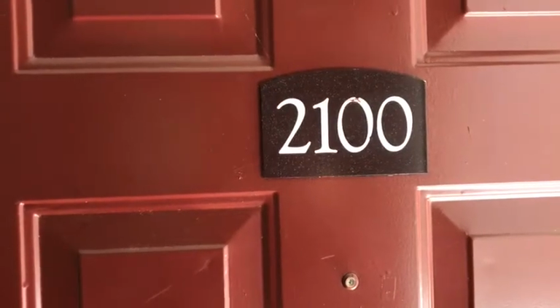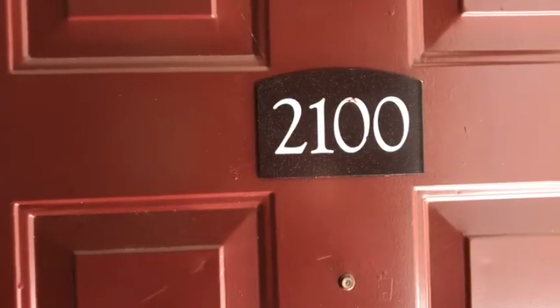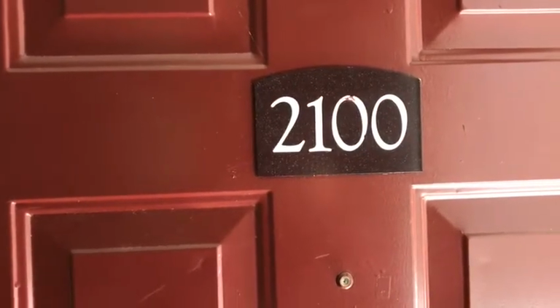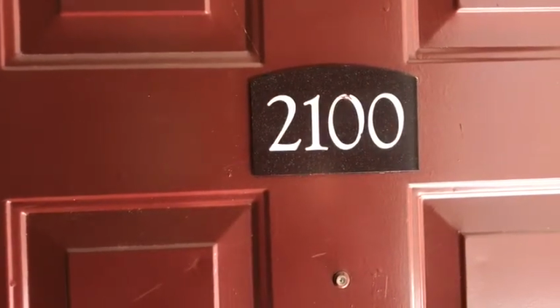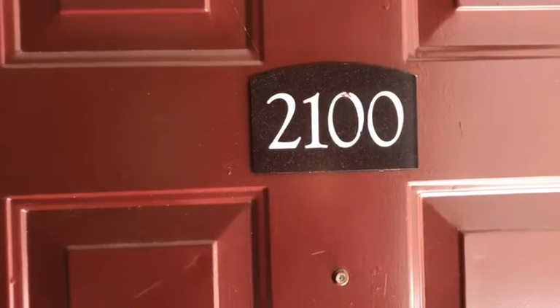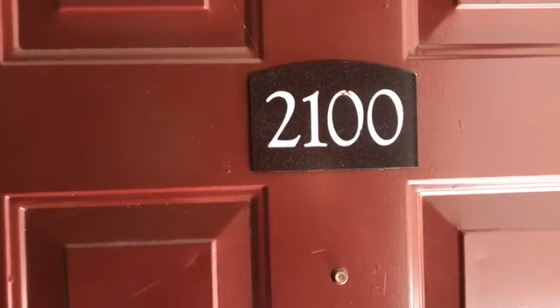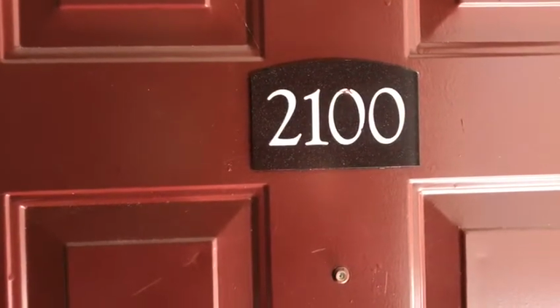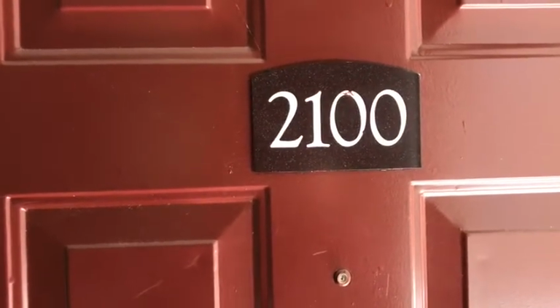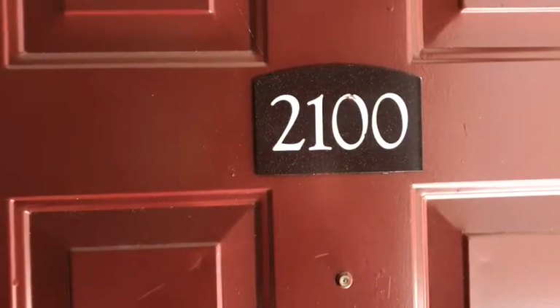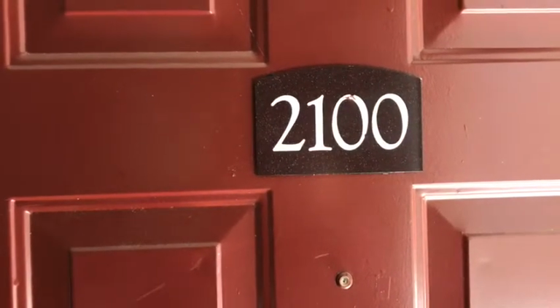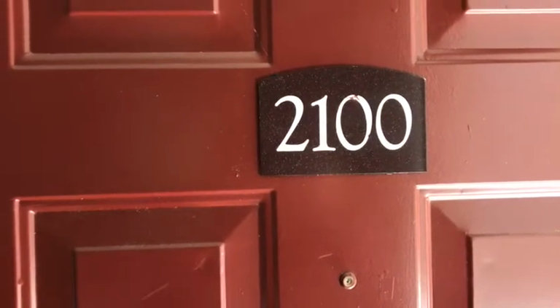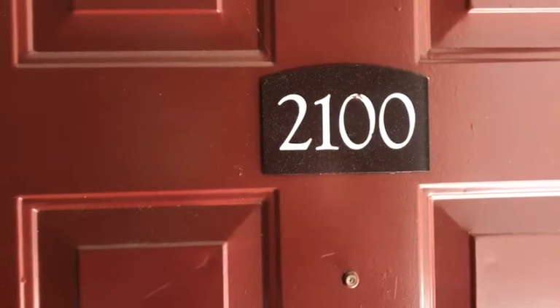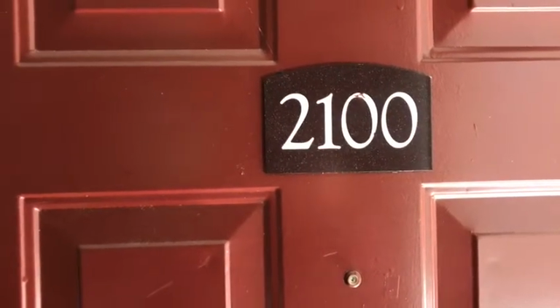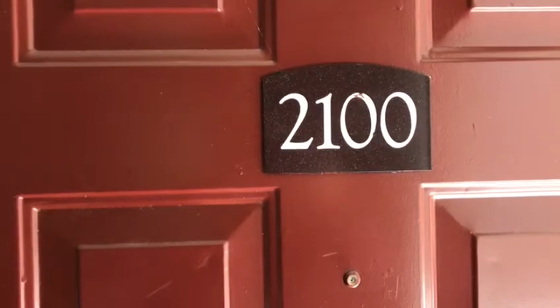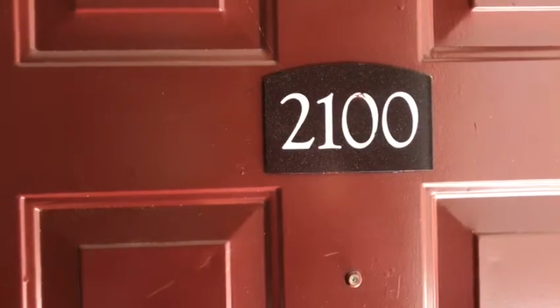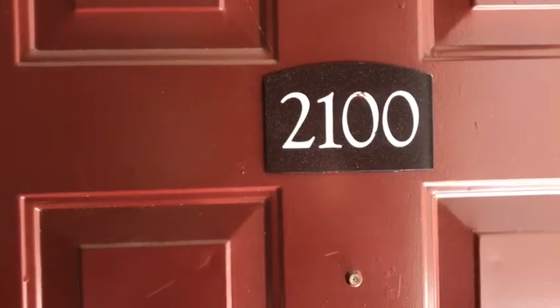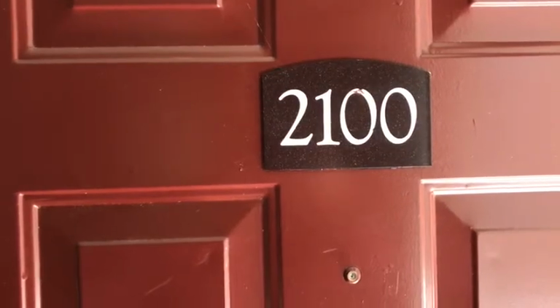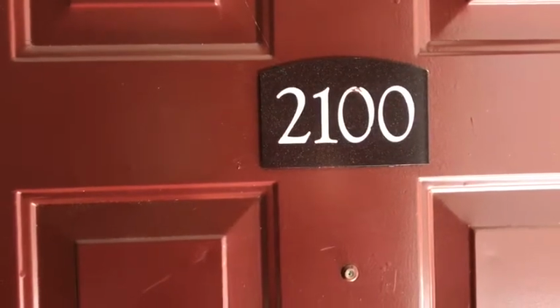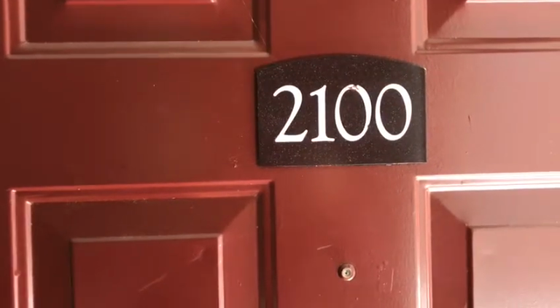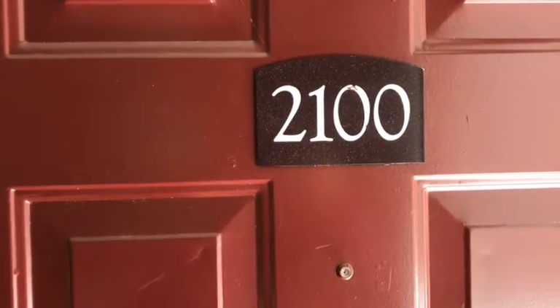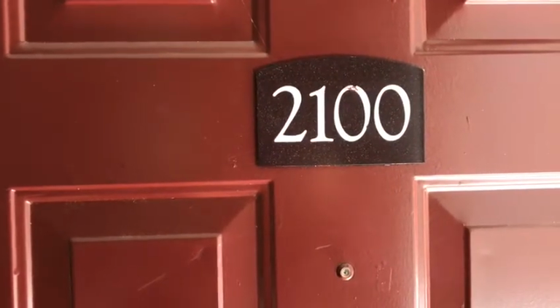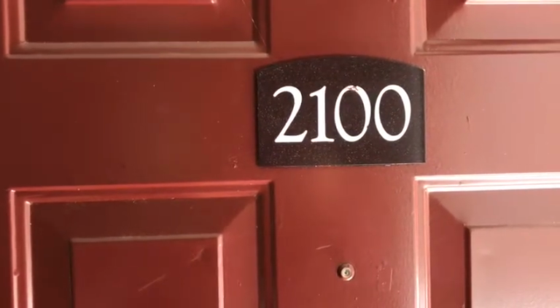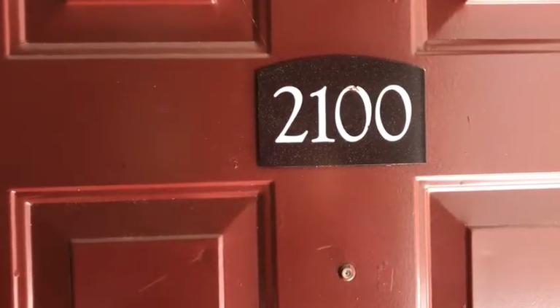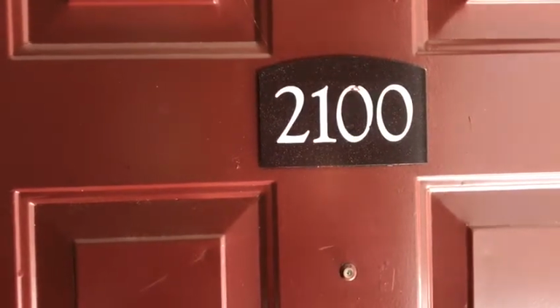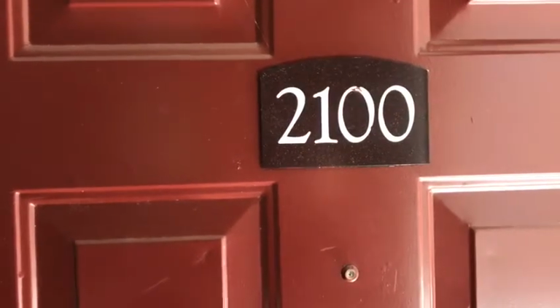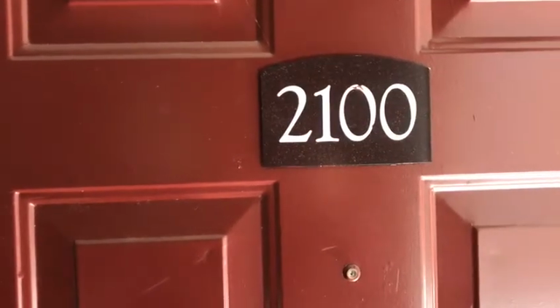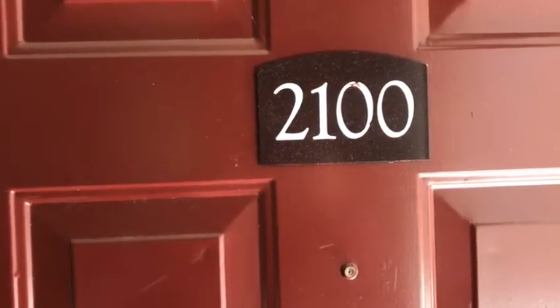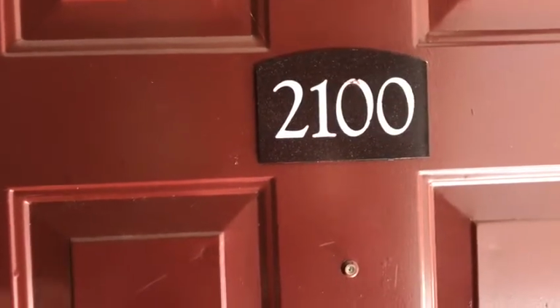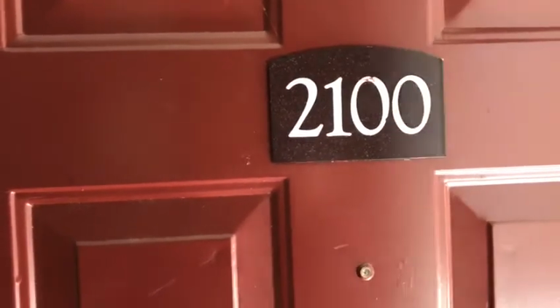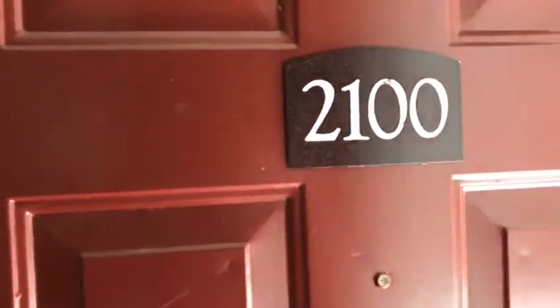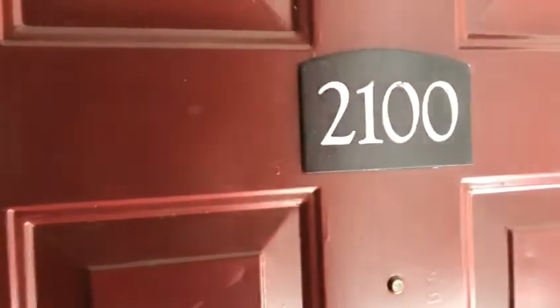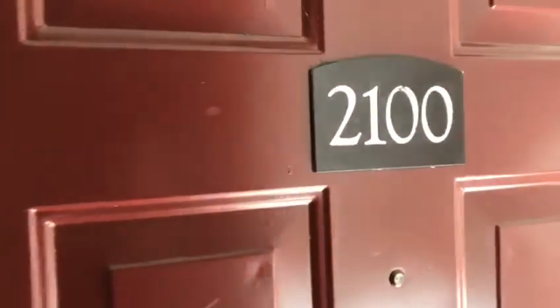Welcome to Redmond Hill. I'm William and I'm going to be showing you around one of our two-bedroom, one-bath apartment homes today. Let's go in and take a look around.